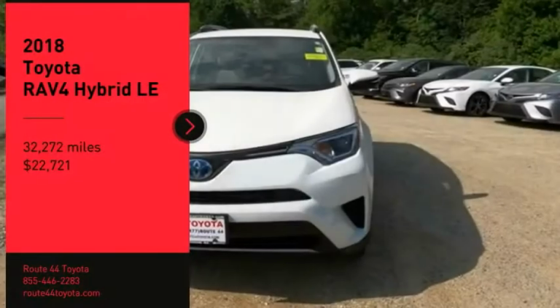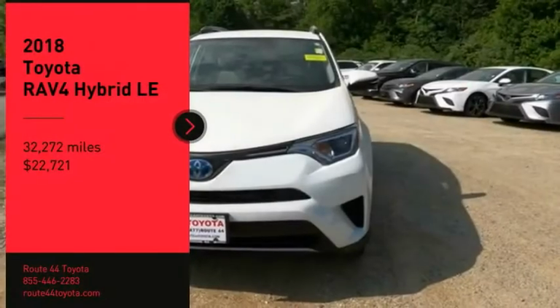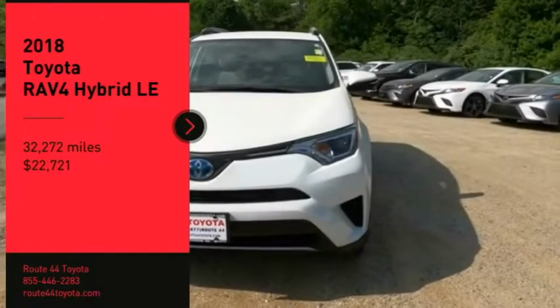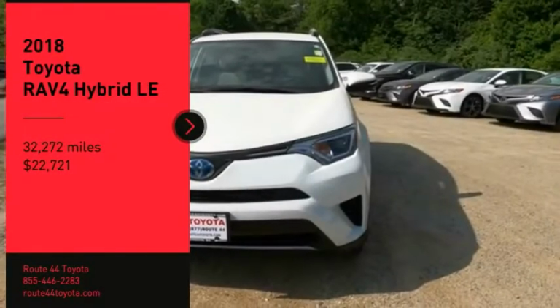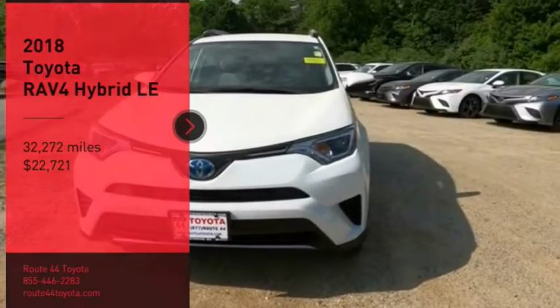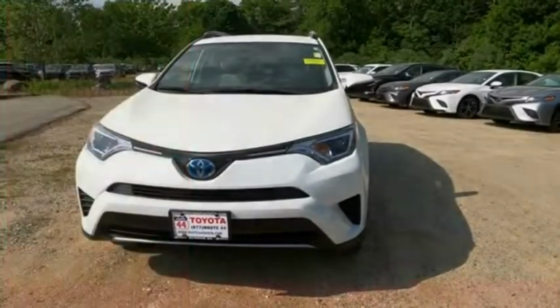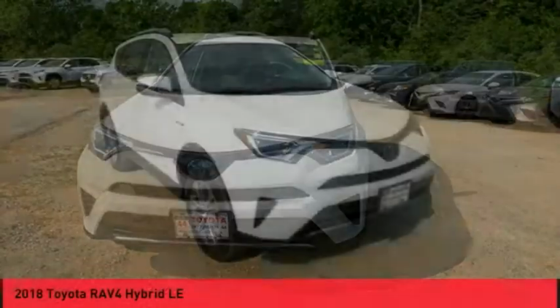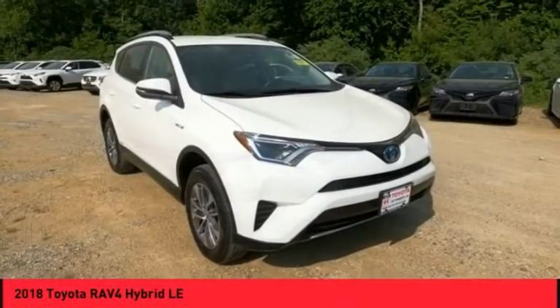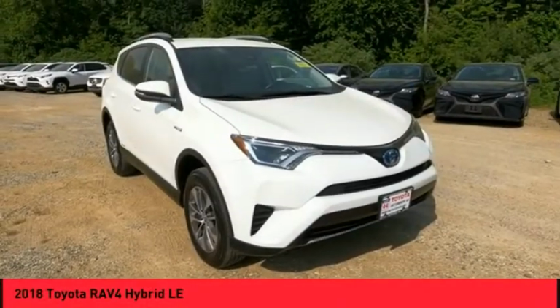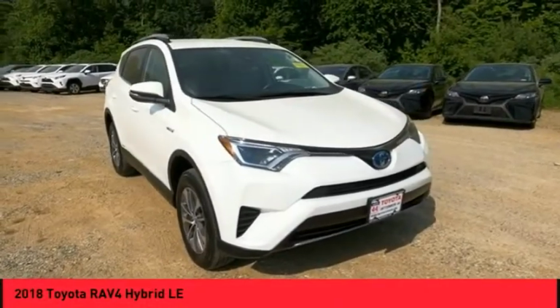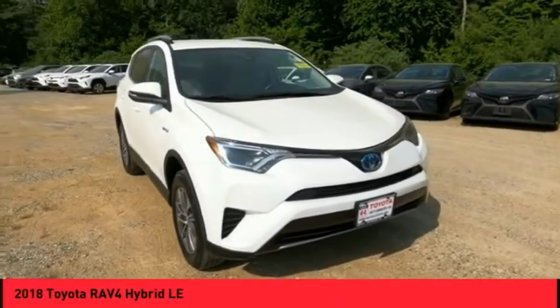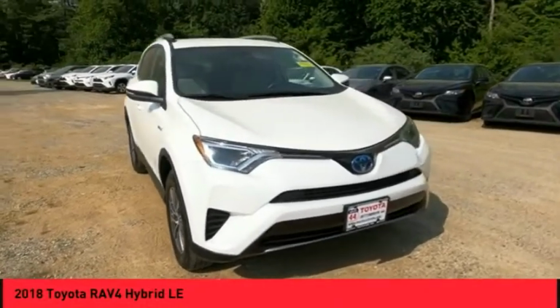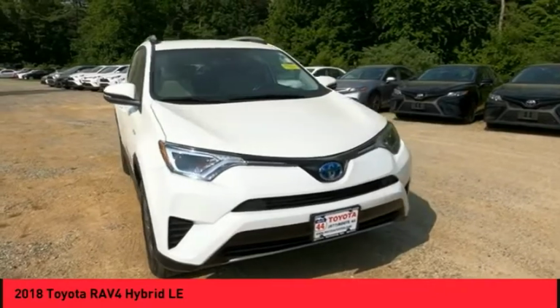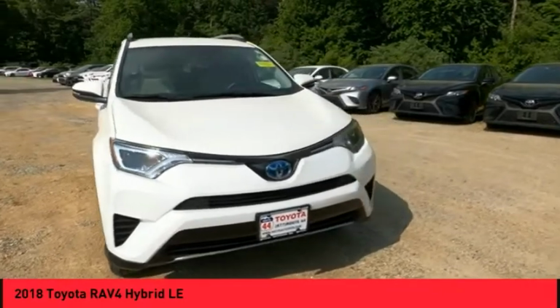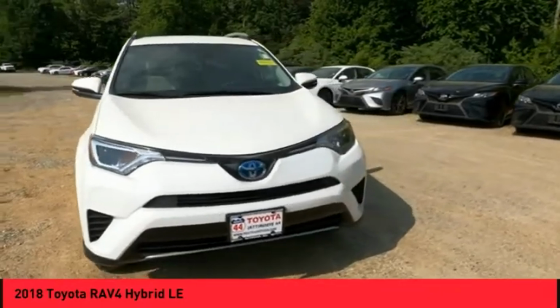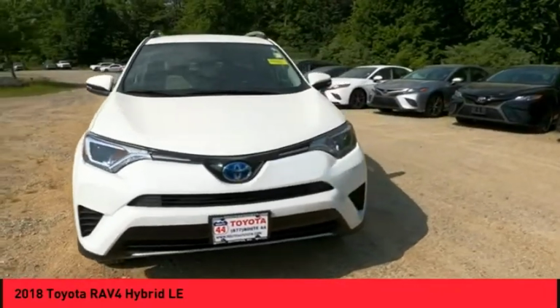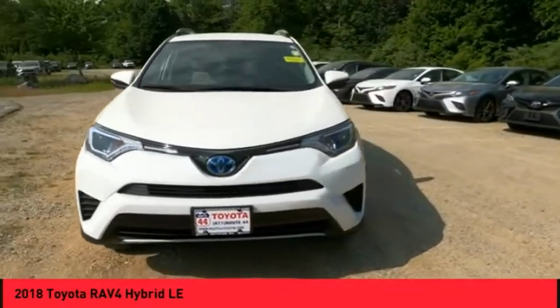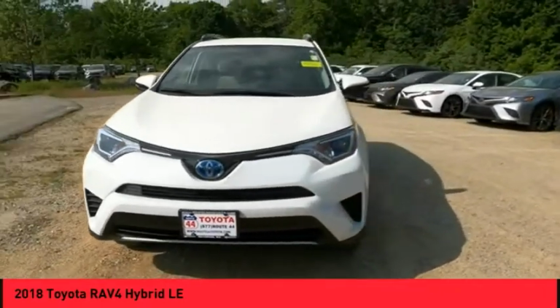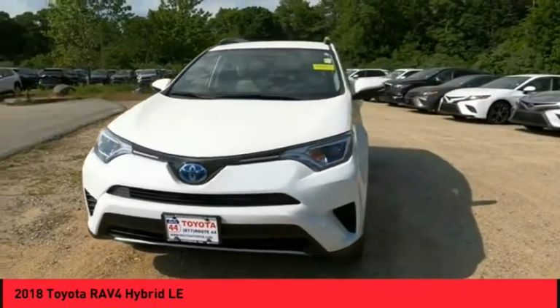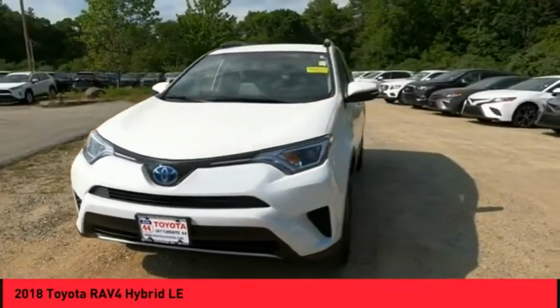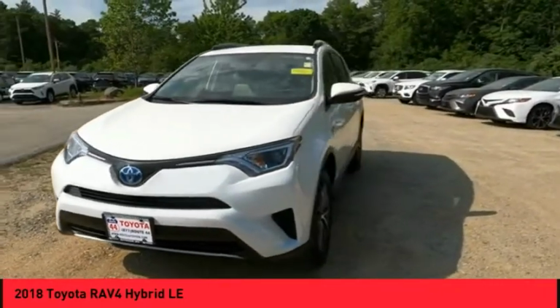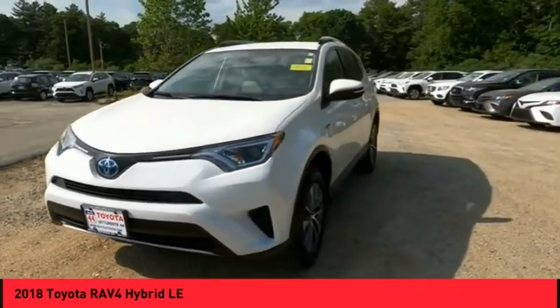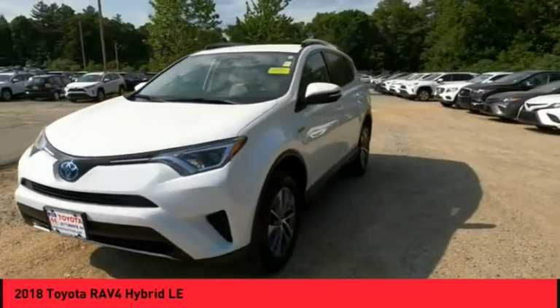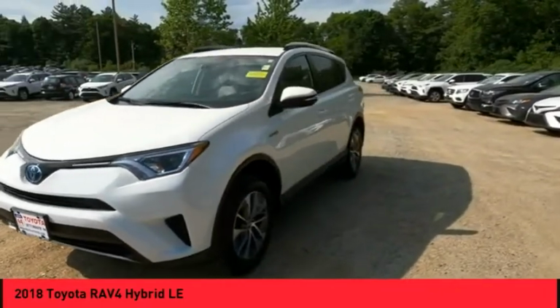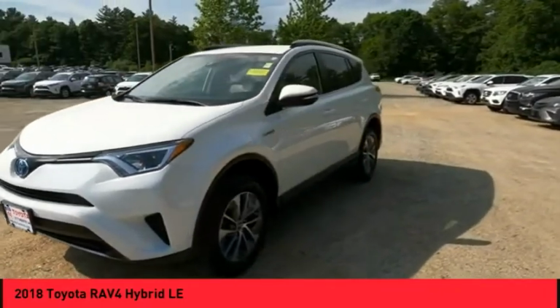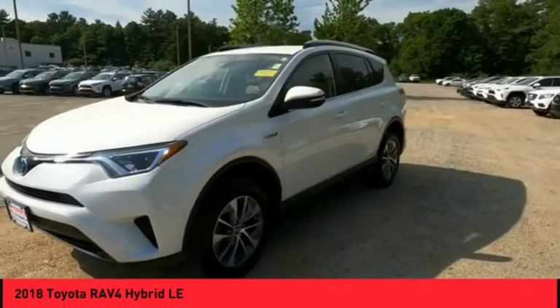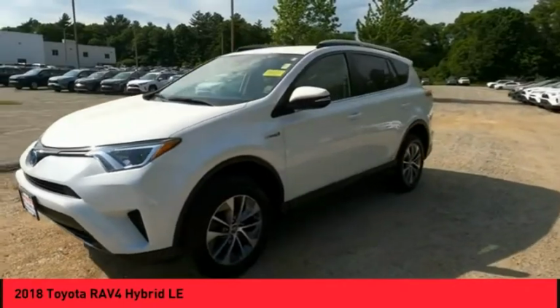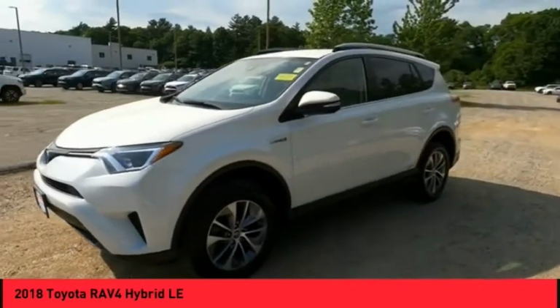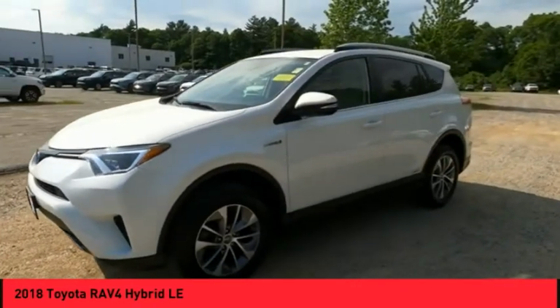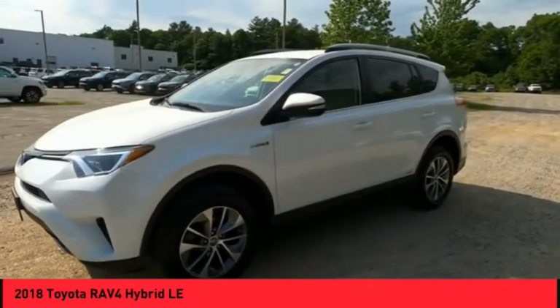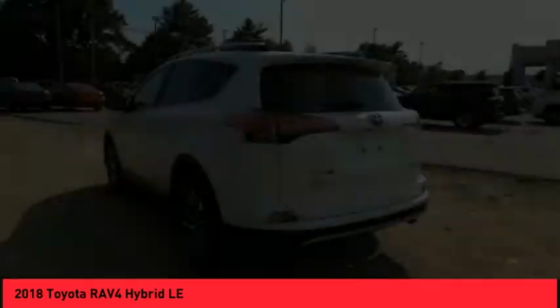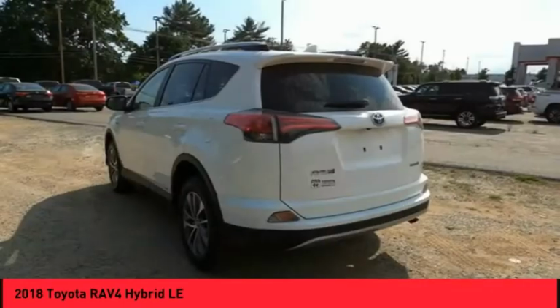Looking for the right vehicle? Check out the 2018 RAV4 Hybrid. The Toyota RAV4 Hybrid offers a spacious interior, an abundance of technology, and safety features galore.